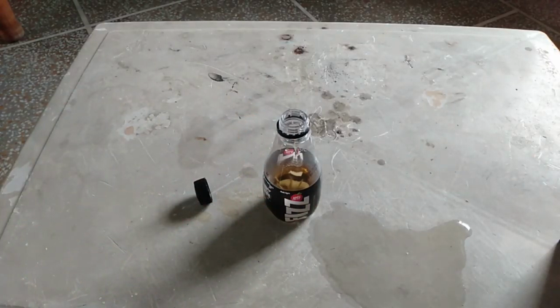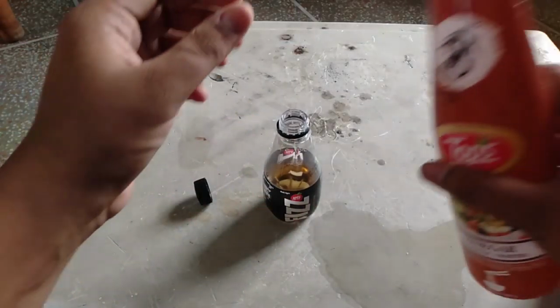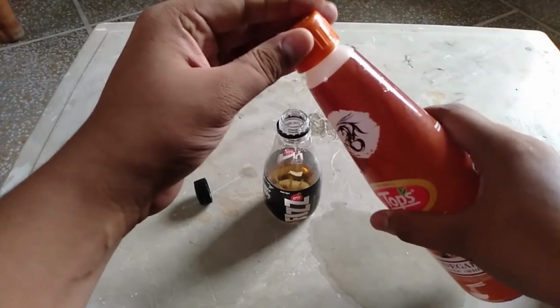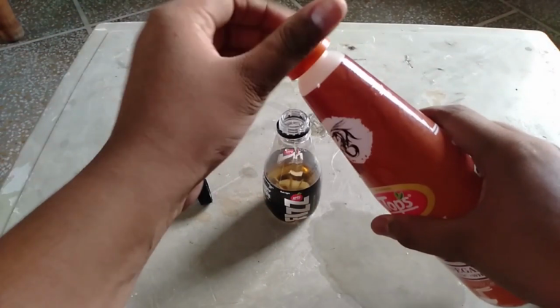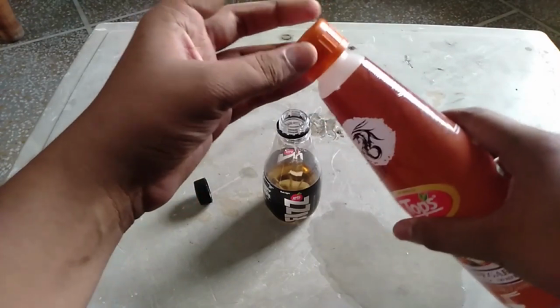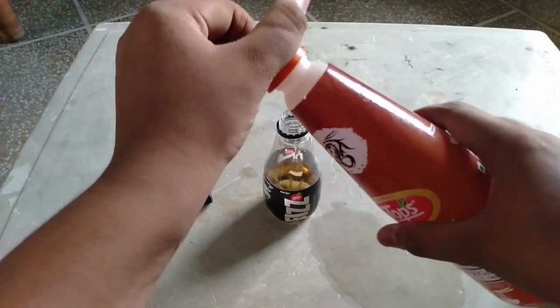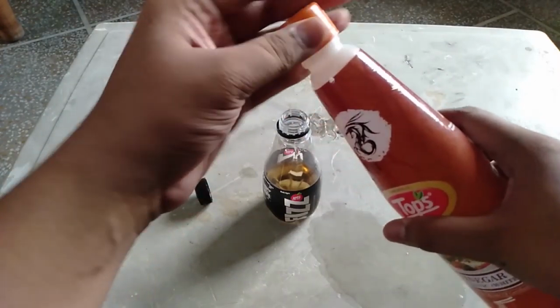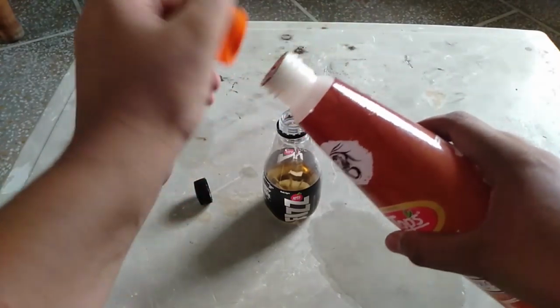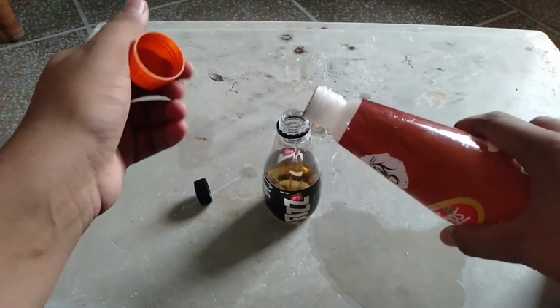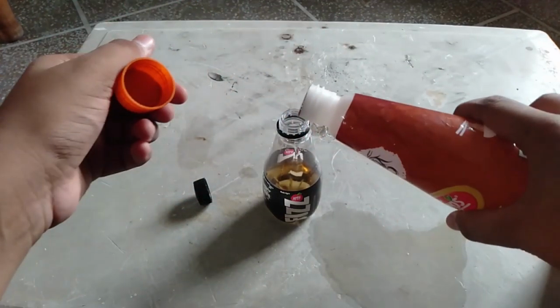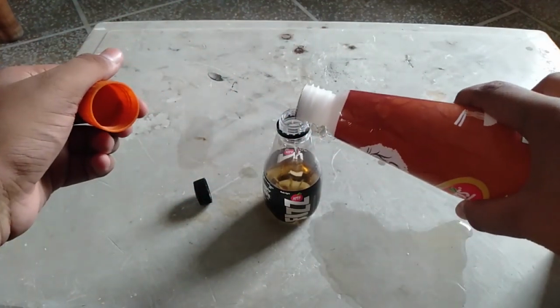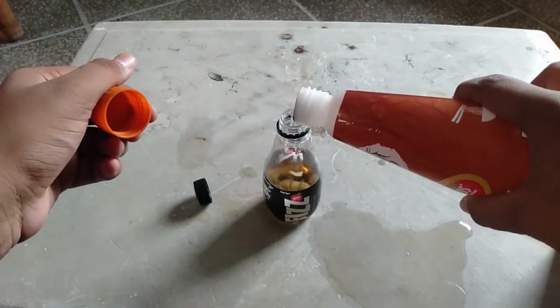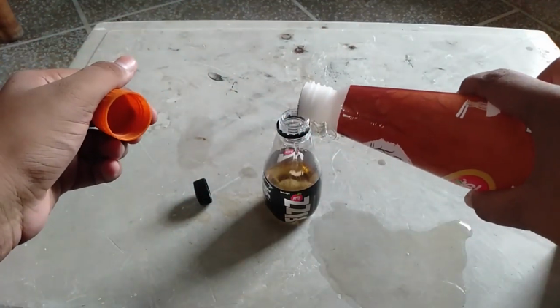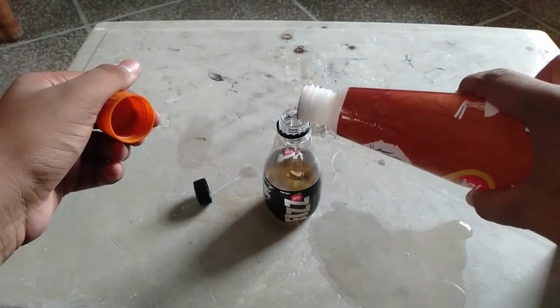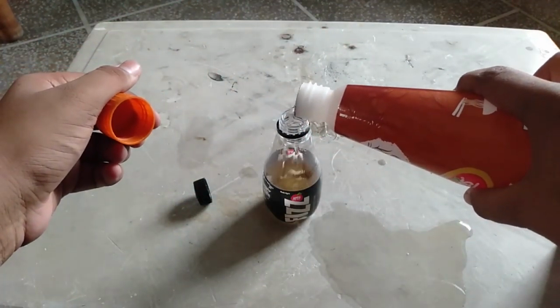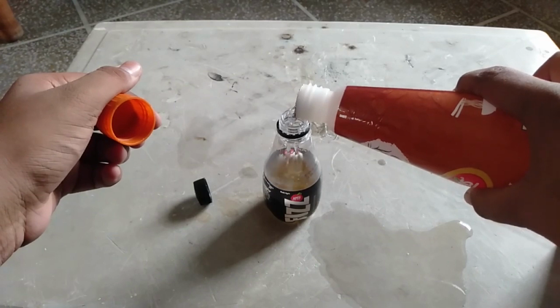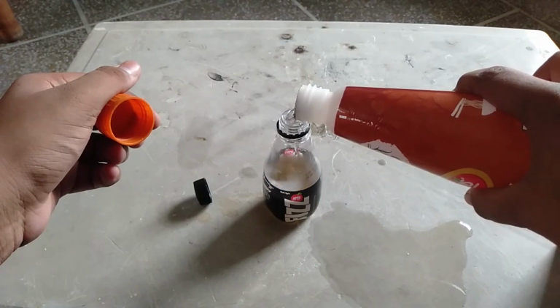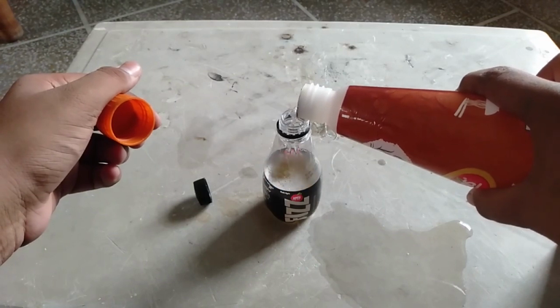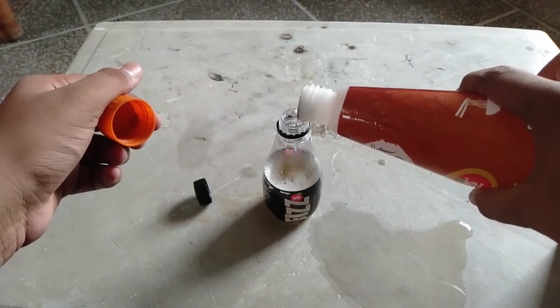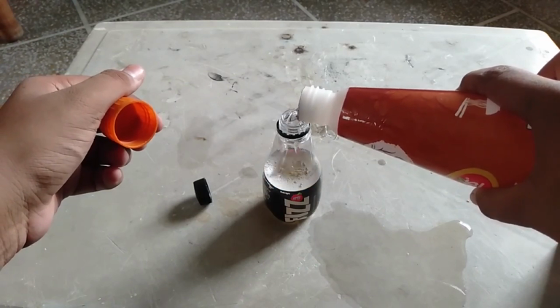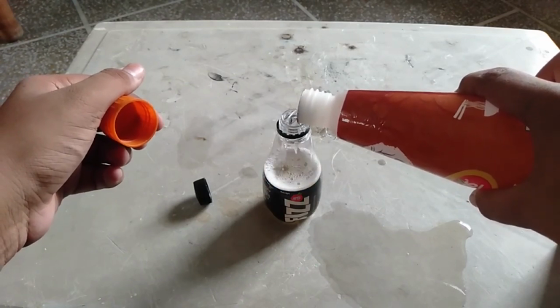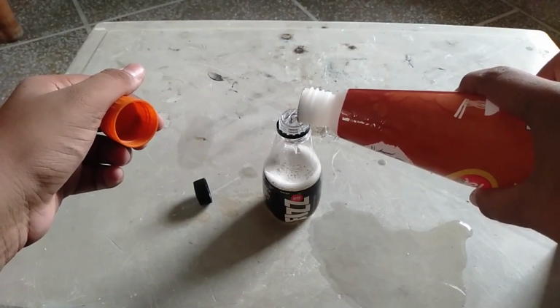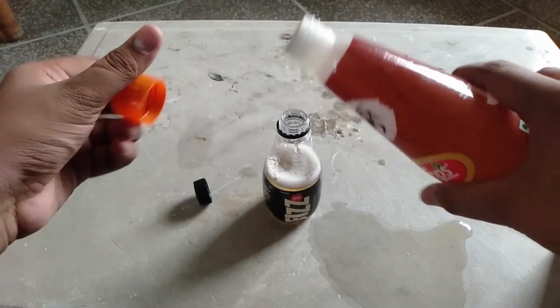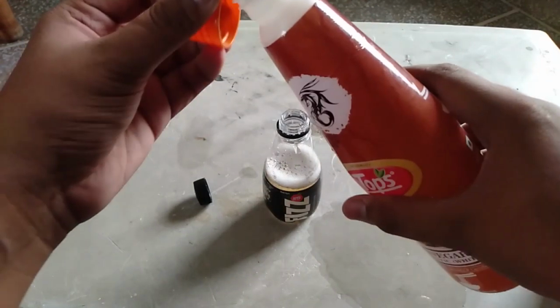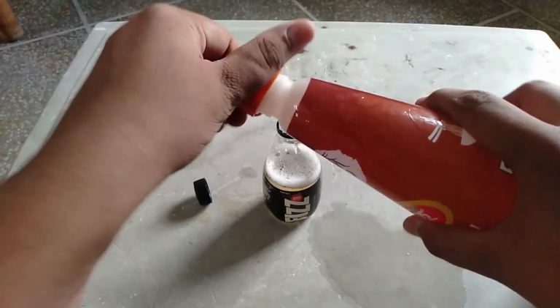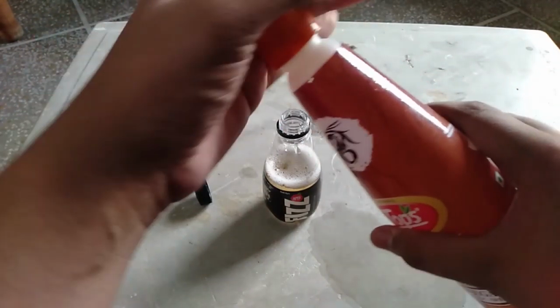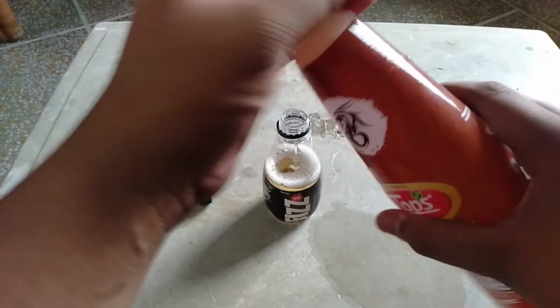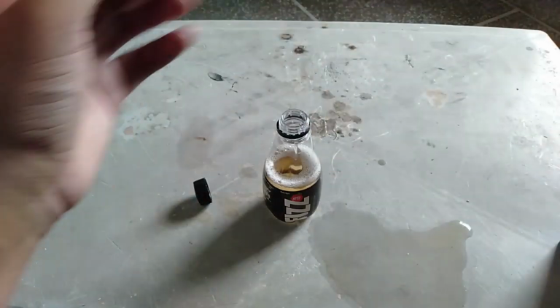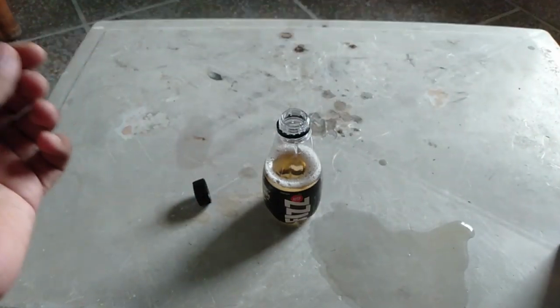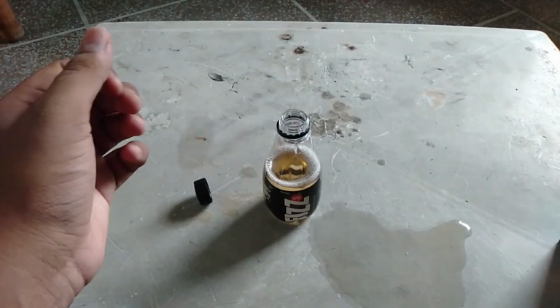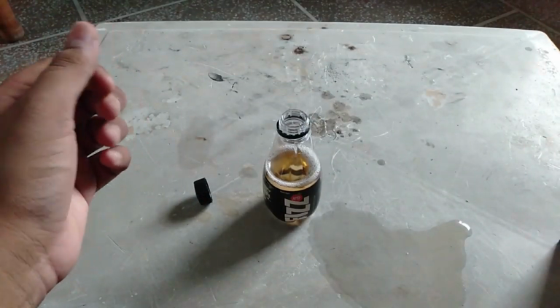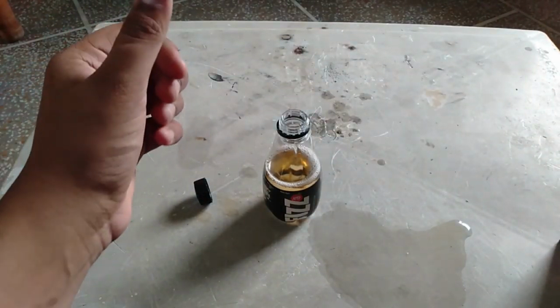Now add vinegar to it. After adding vinegar to it, add baking soda.